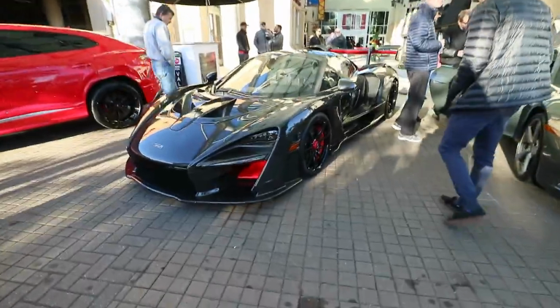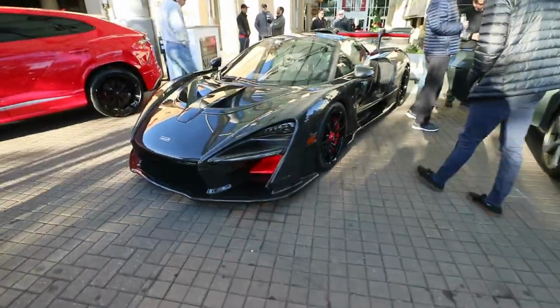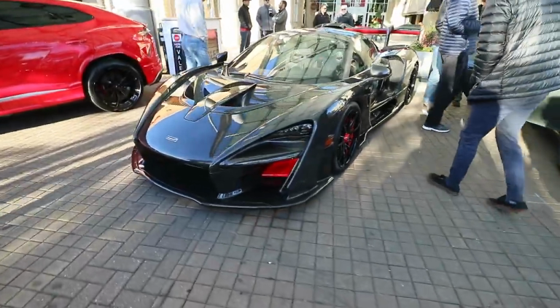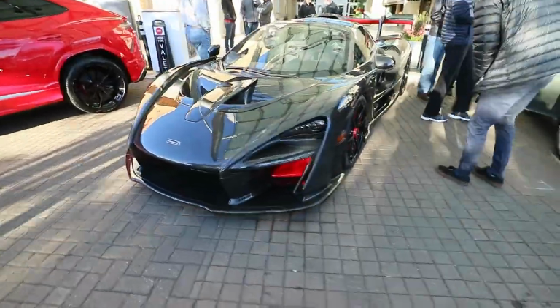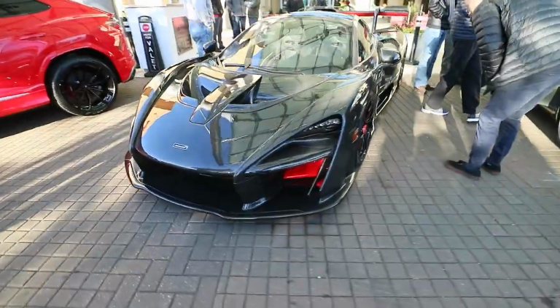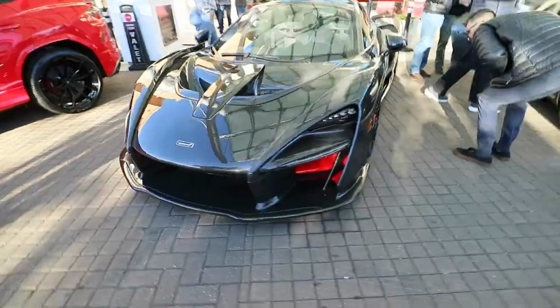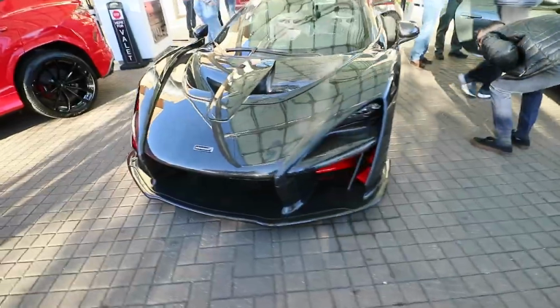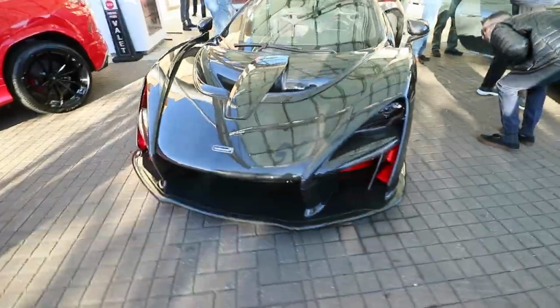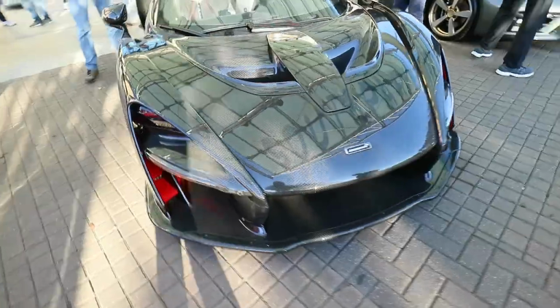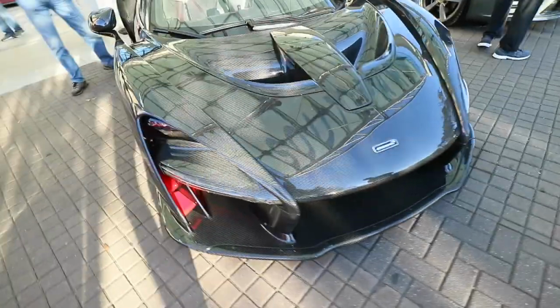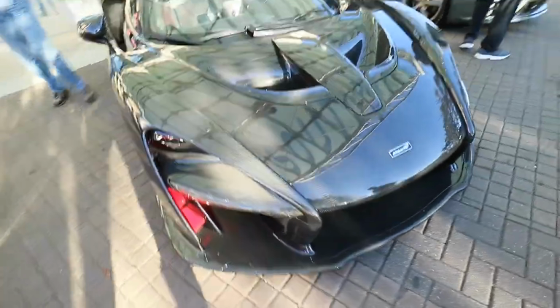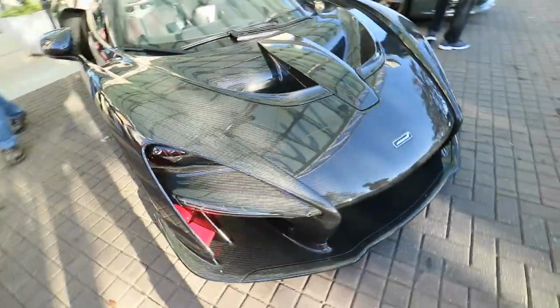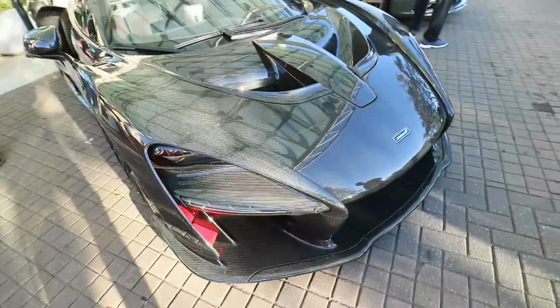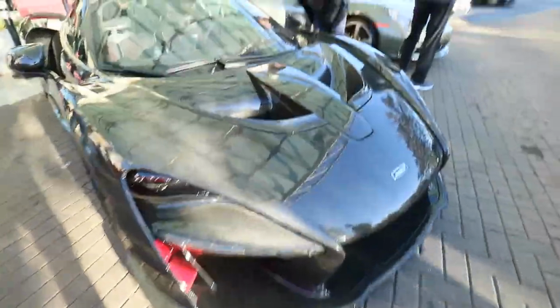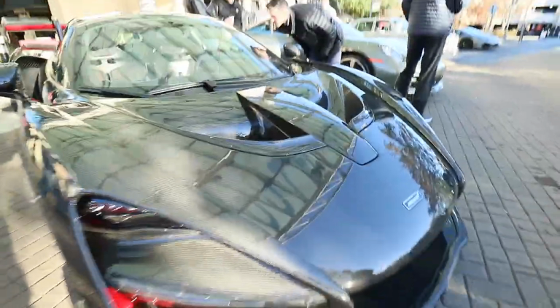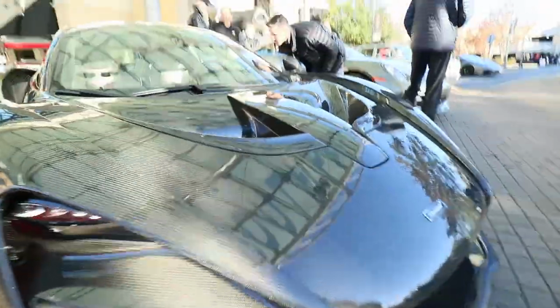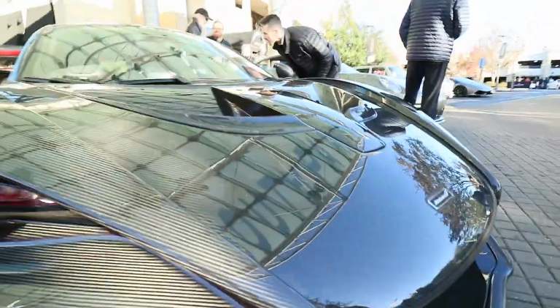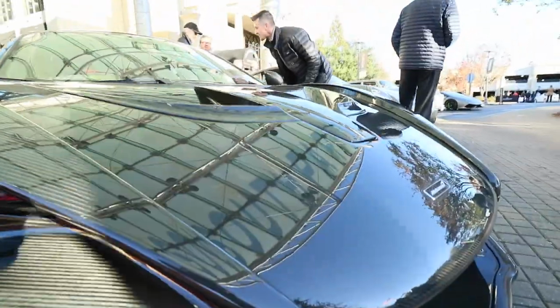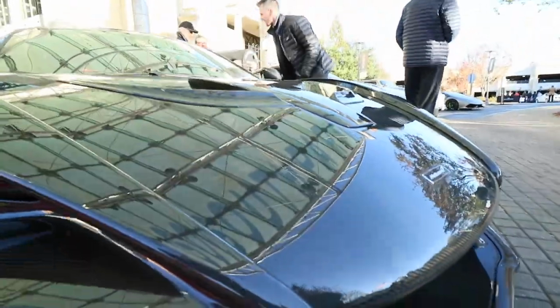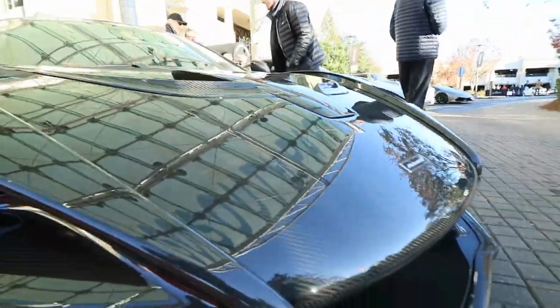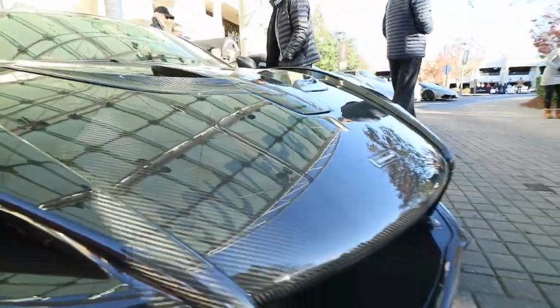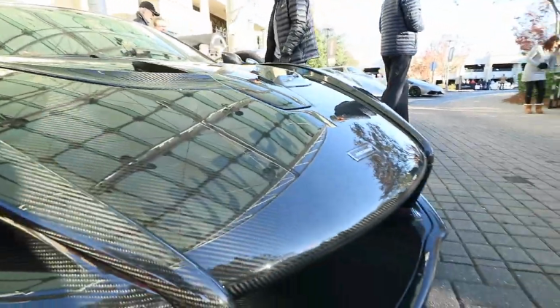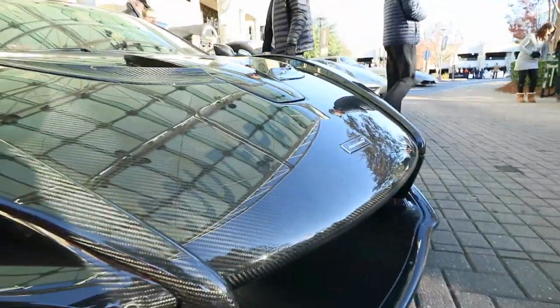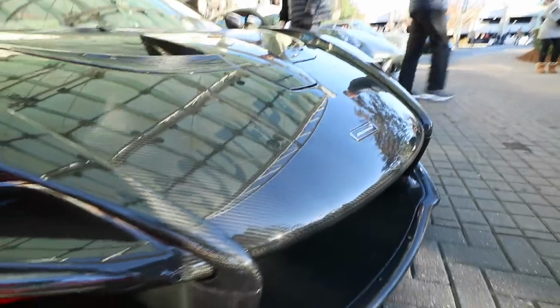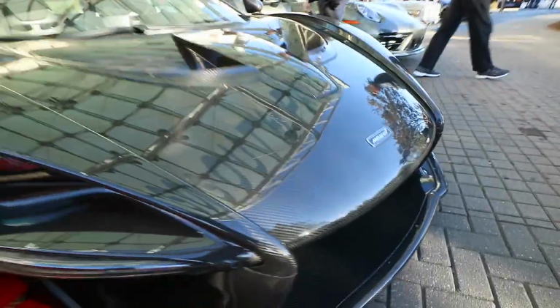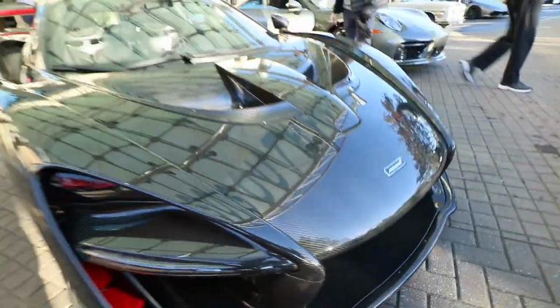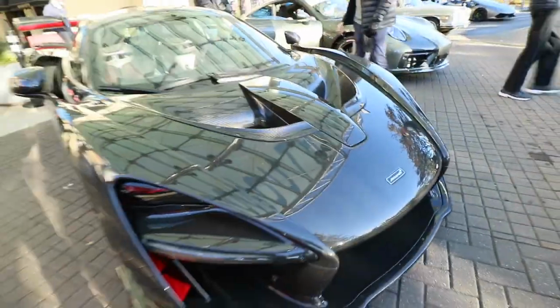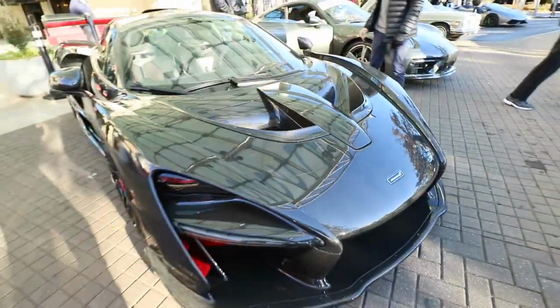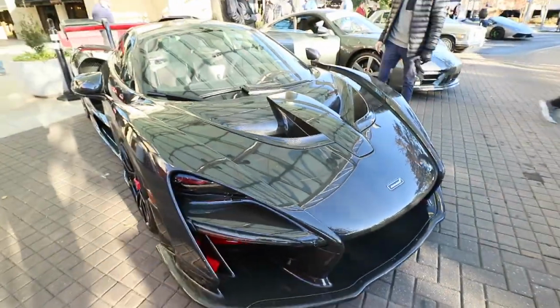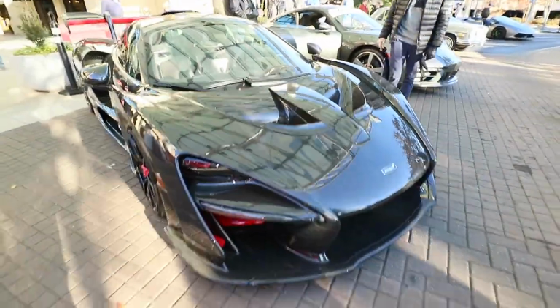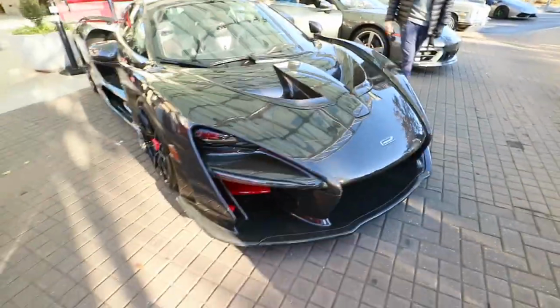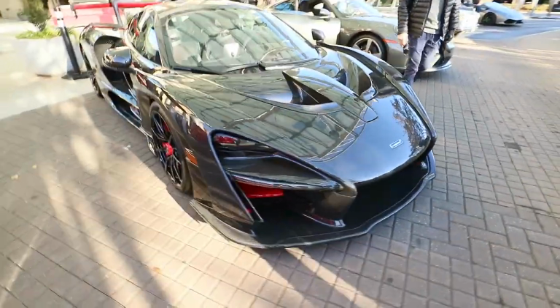I've seen Senna before. This thing is insane. All carbon. Unbelievable, dude.